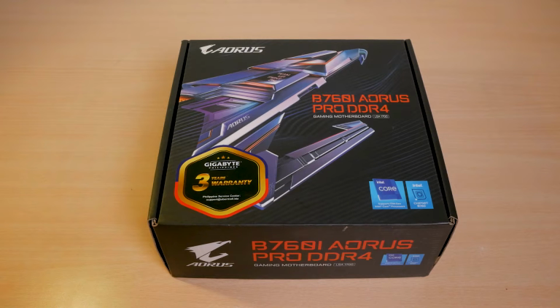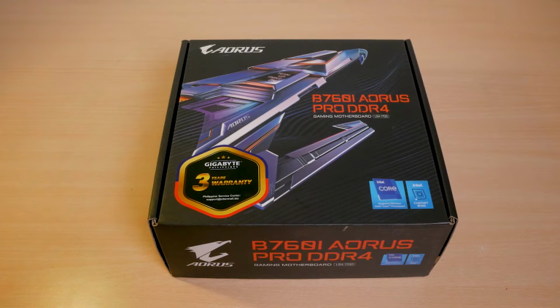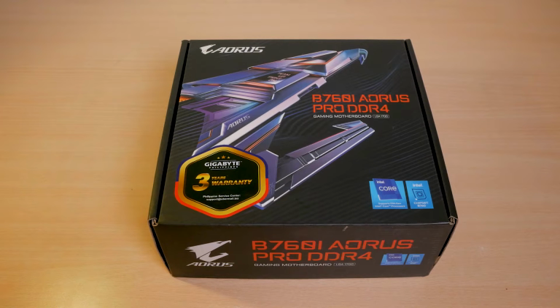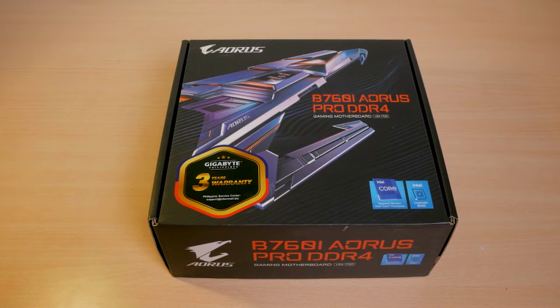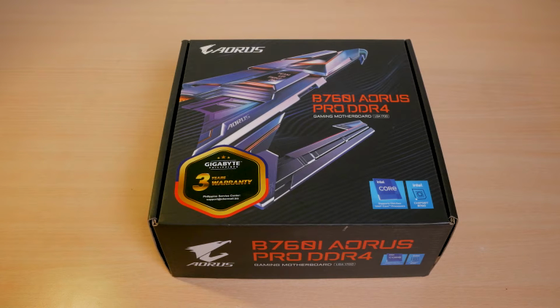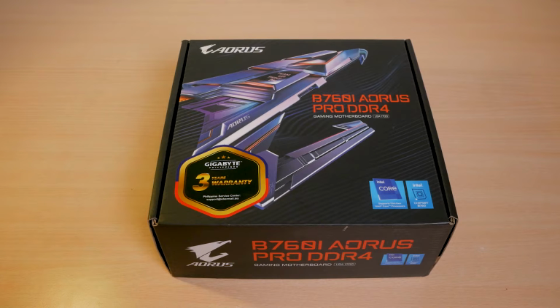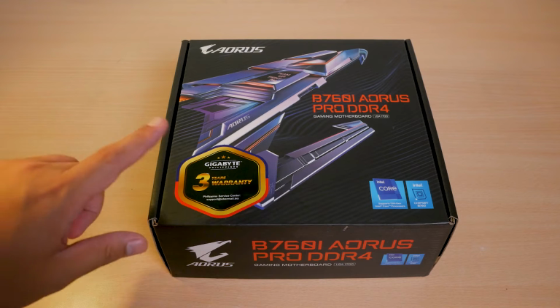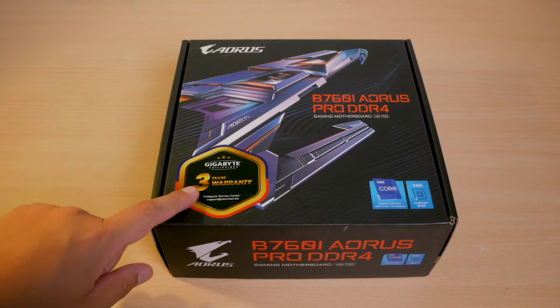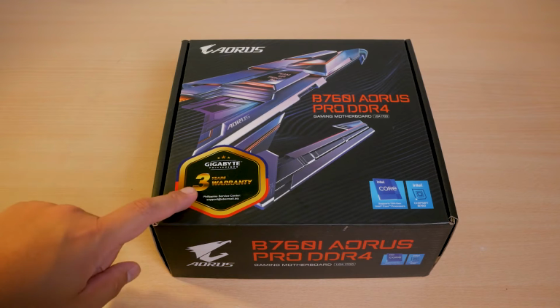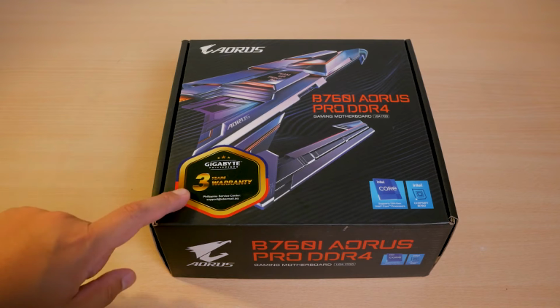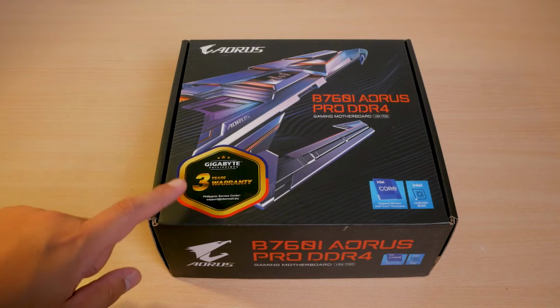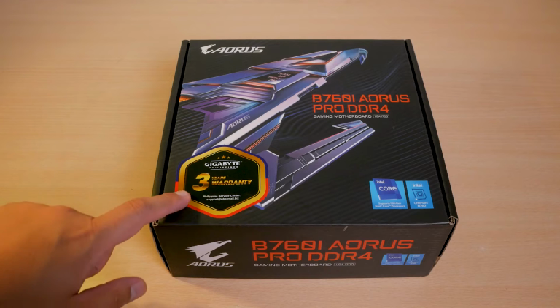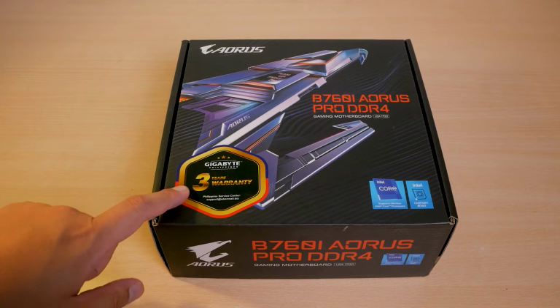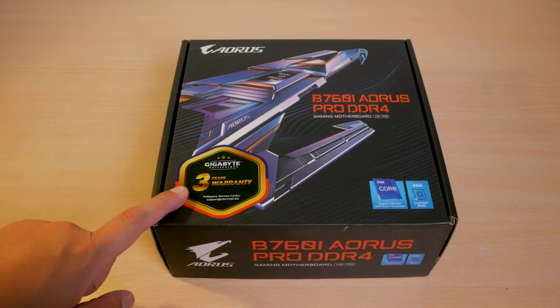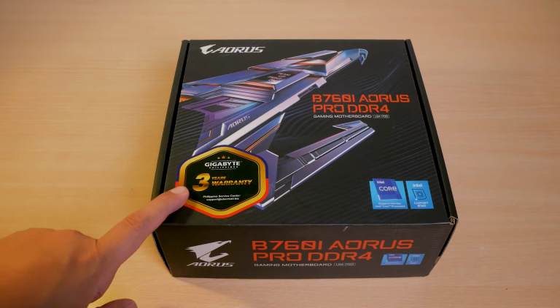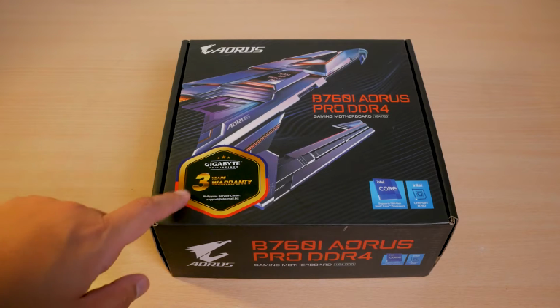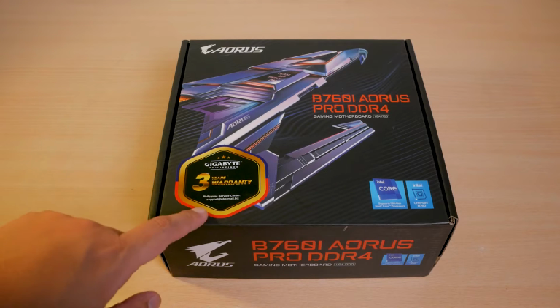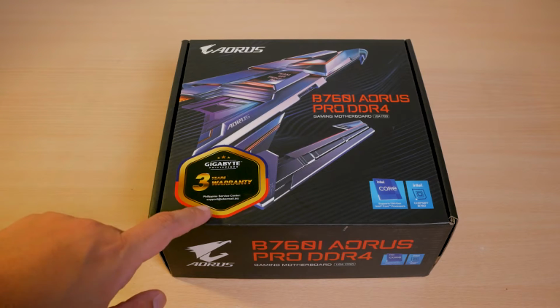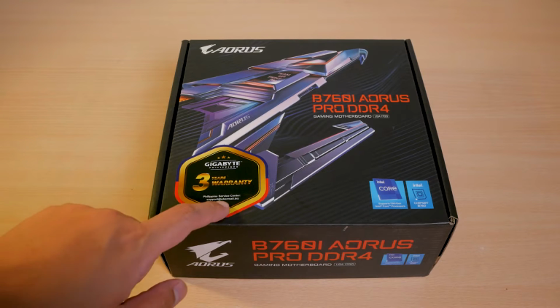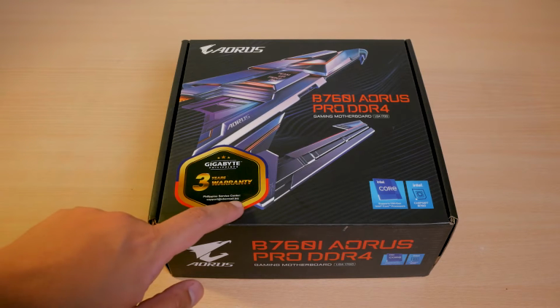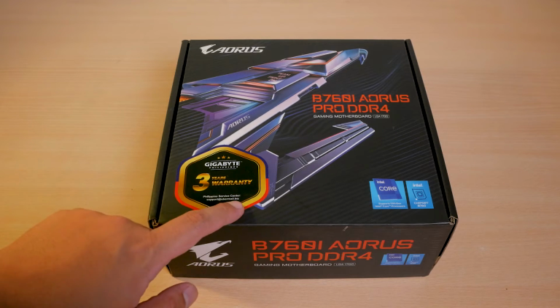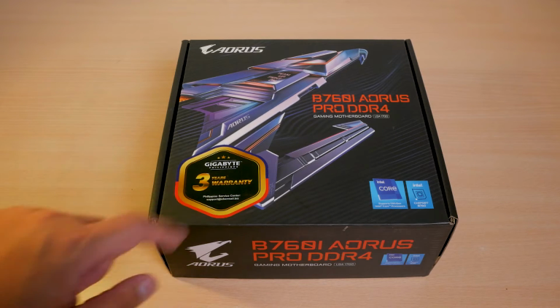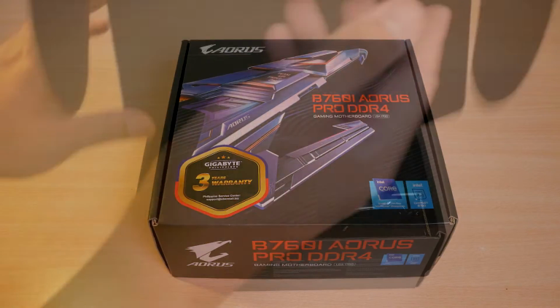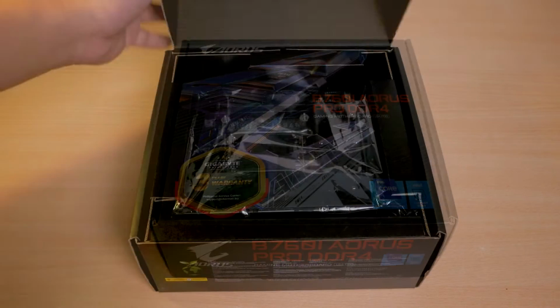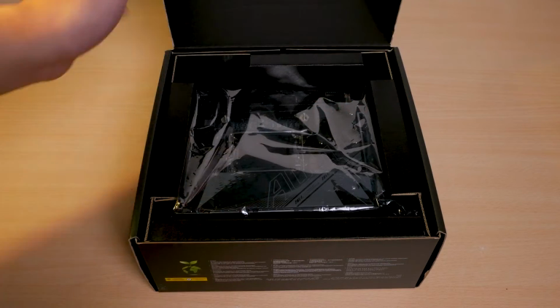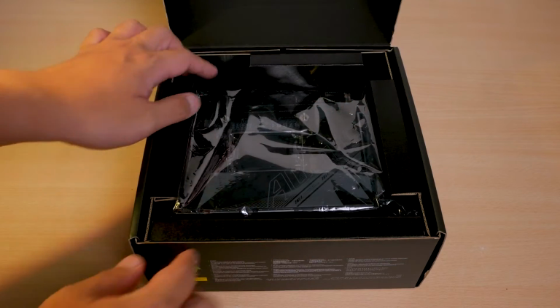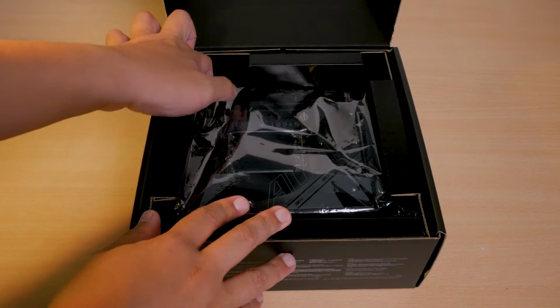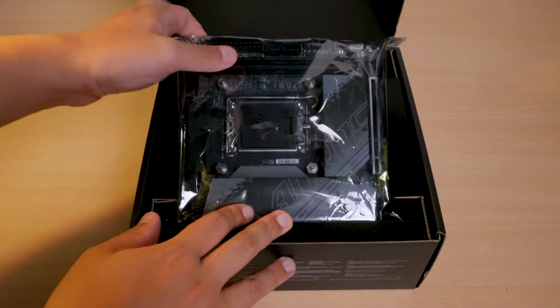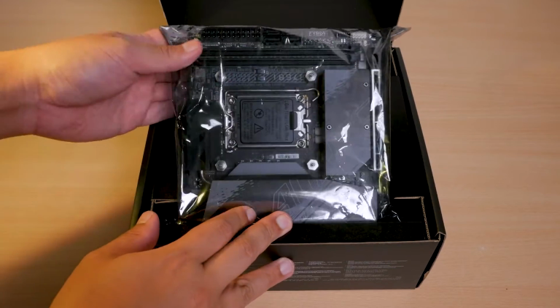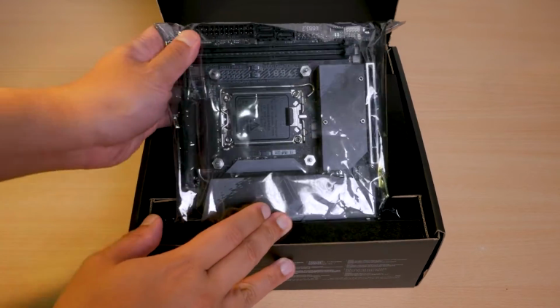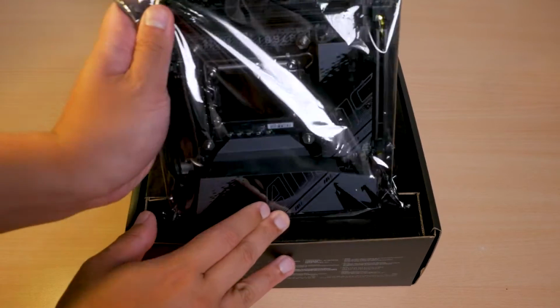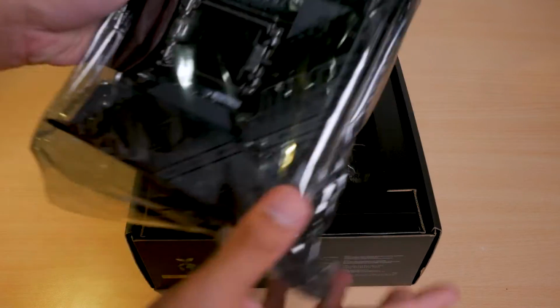This is the Gigabyte B760i Aorus Pro DDR4, and right in front of the box you can see the local 3-year warranty sticker, which is actually nice to see. Upon opening the box, we have the actual motherboard.